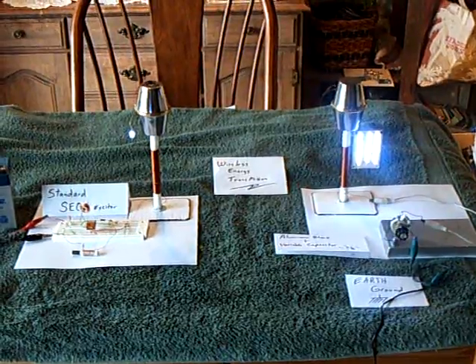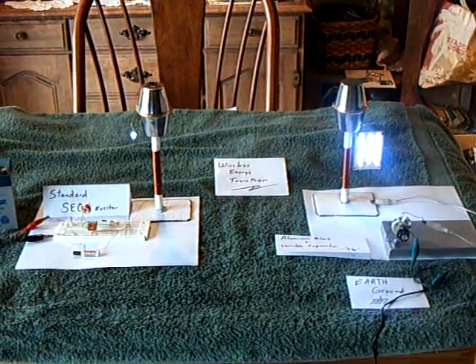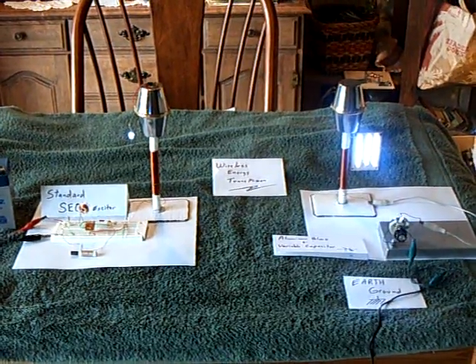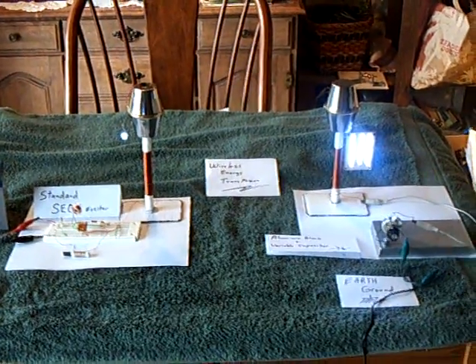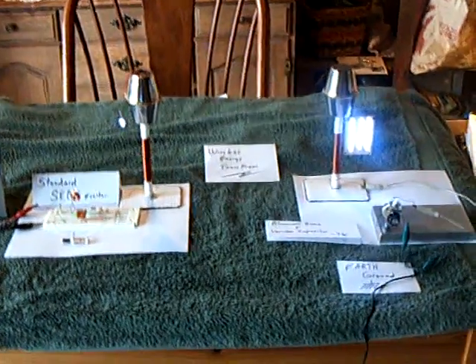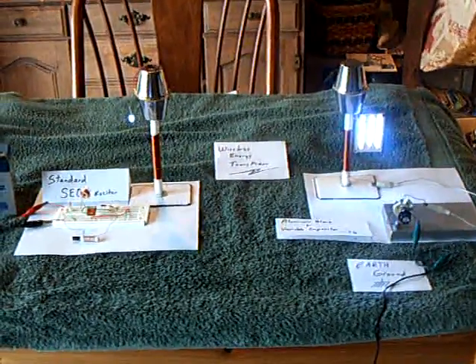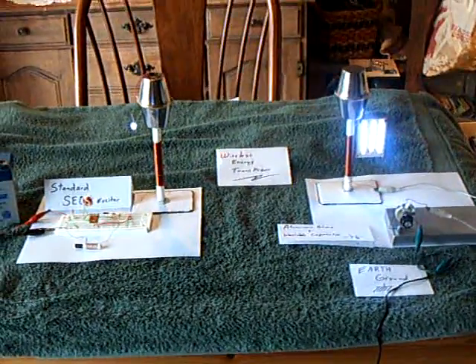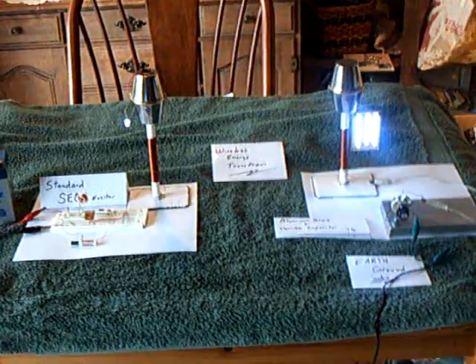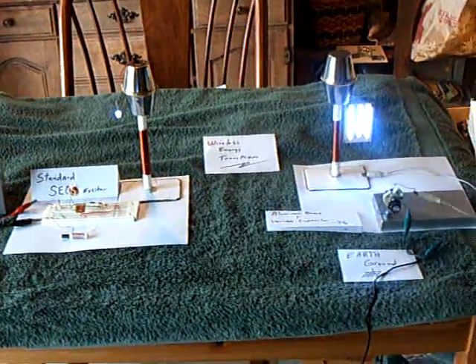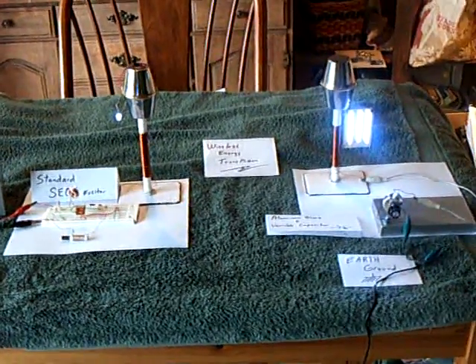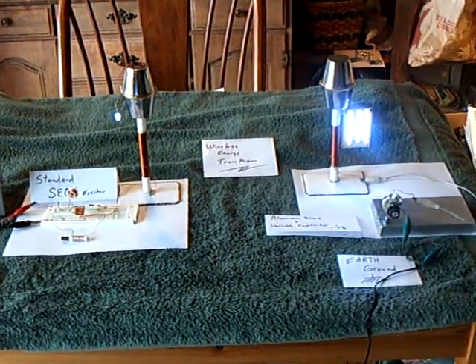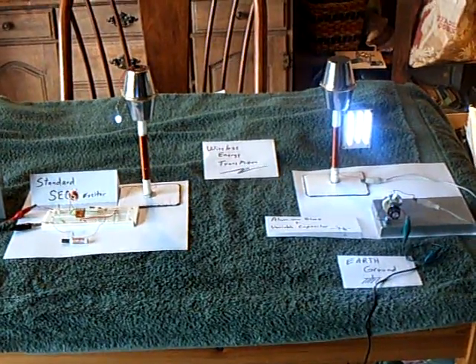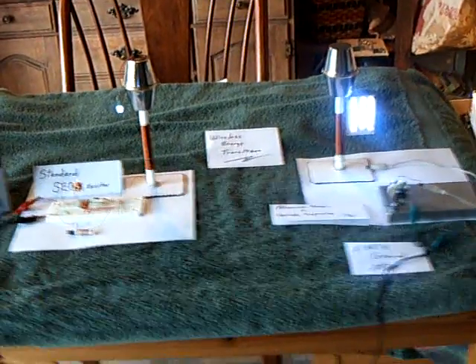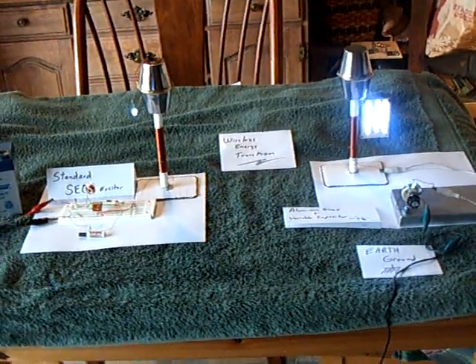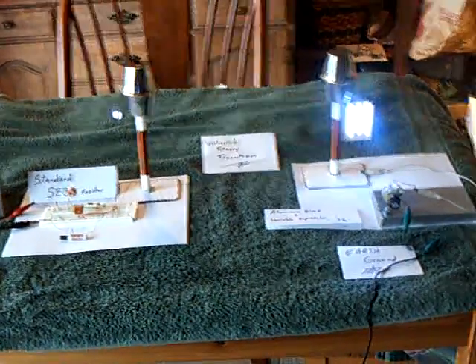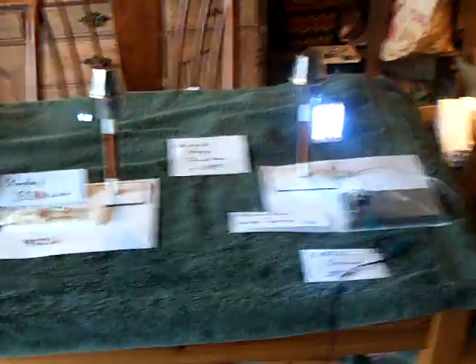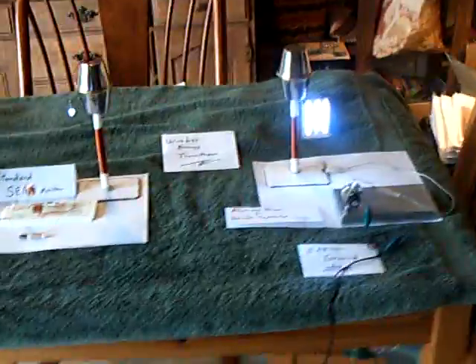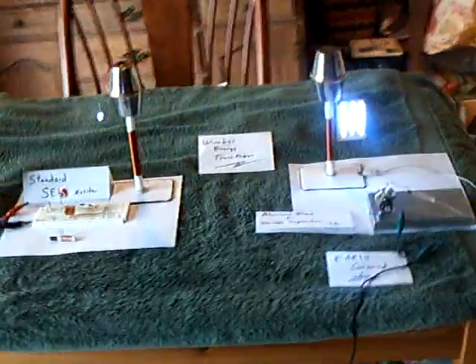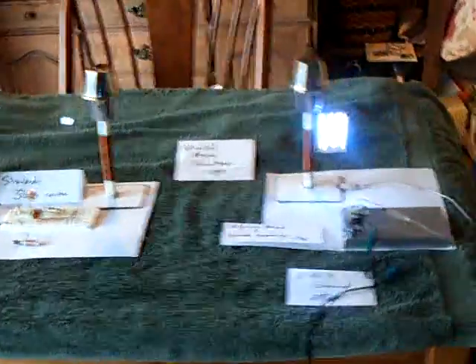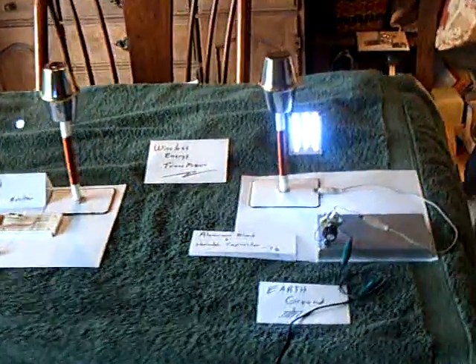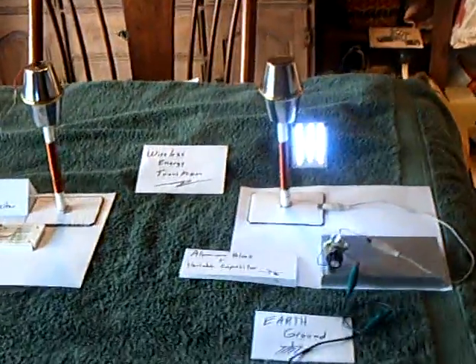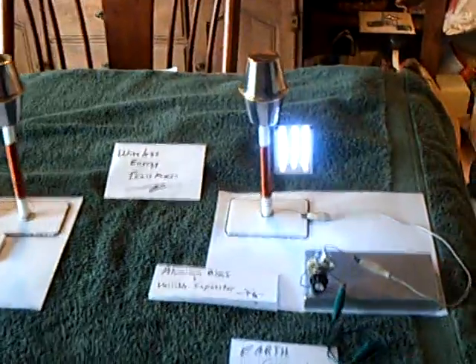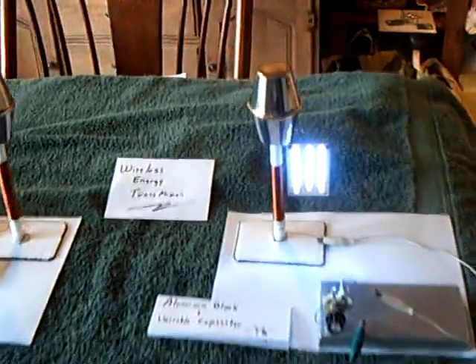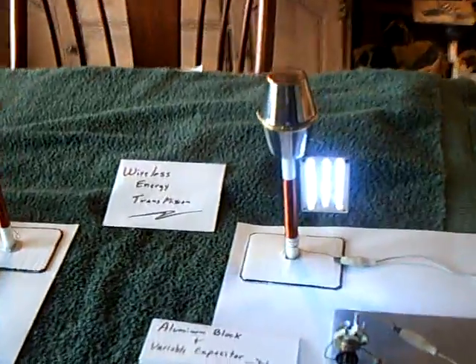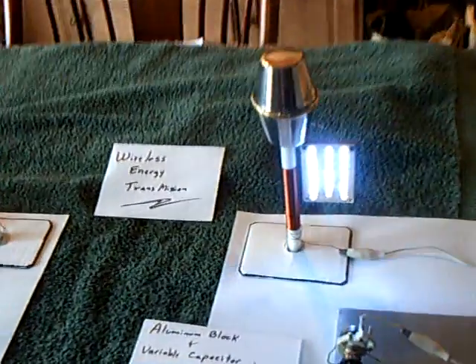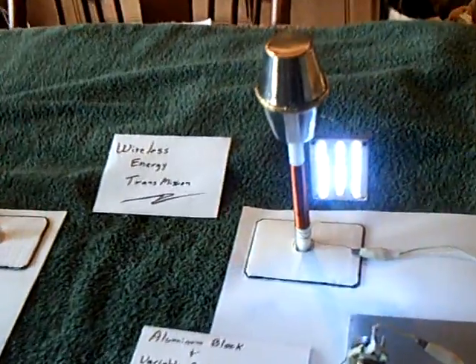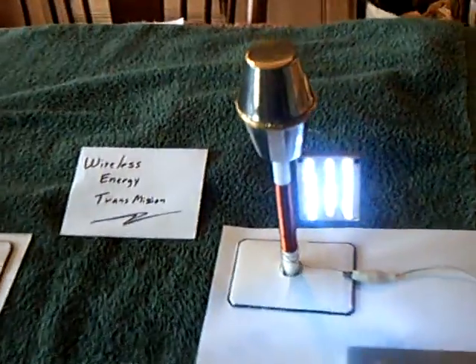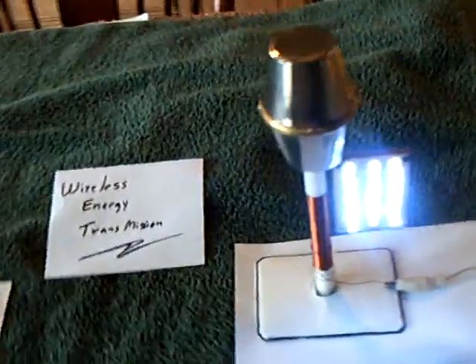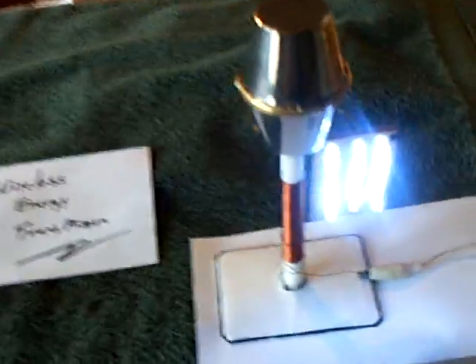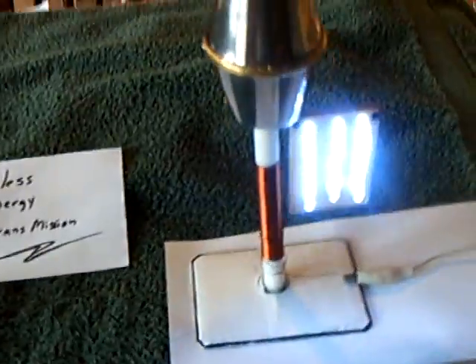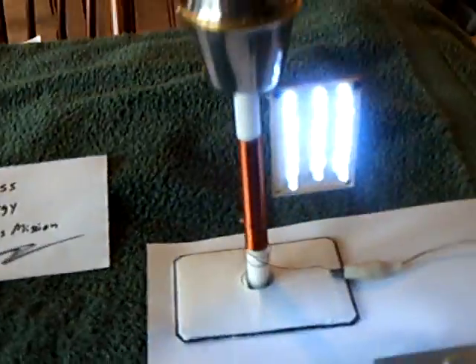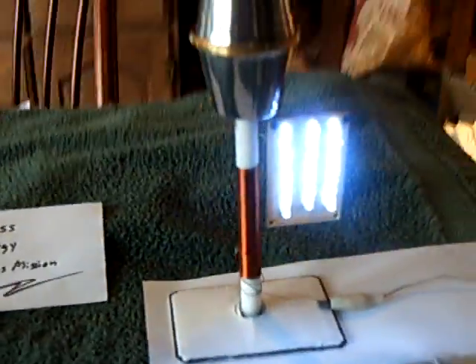Well, I've got some good news today. I found out a way to tune the receiver tower on a wireless transmission of energy setup.